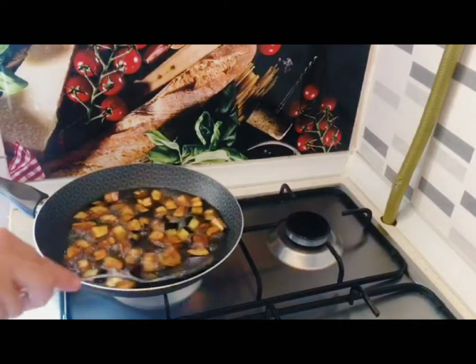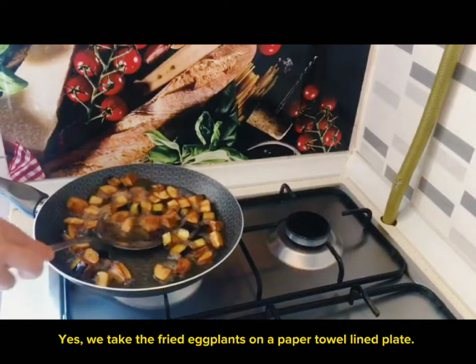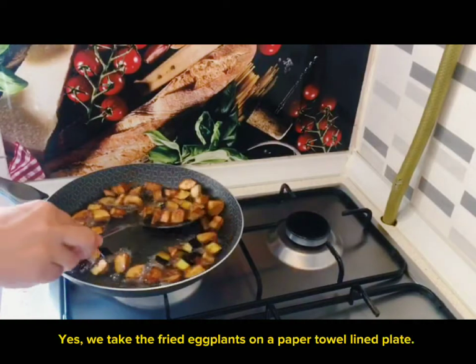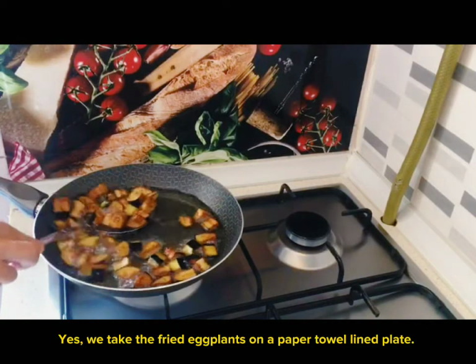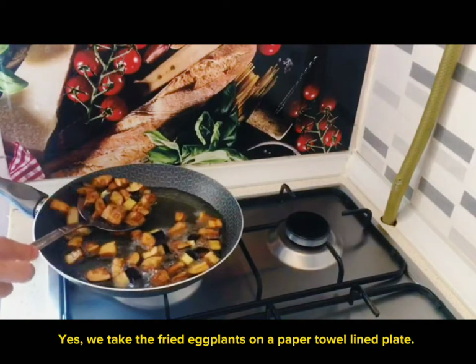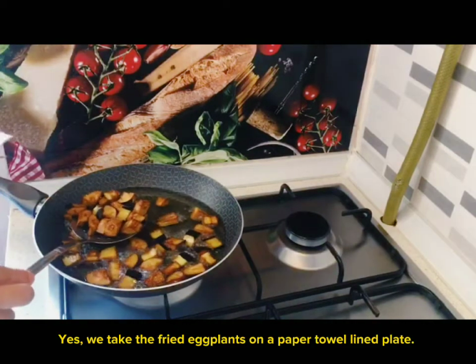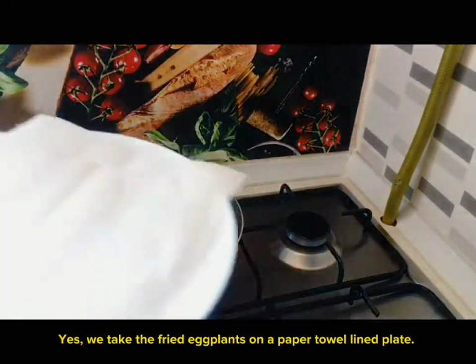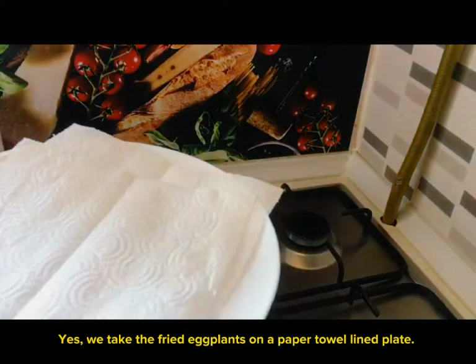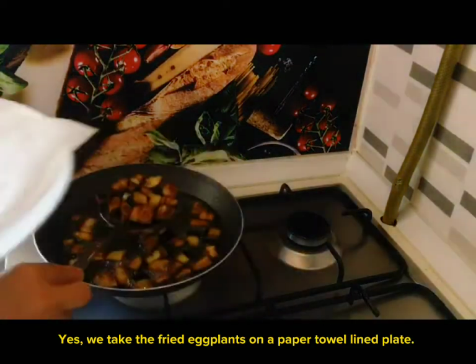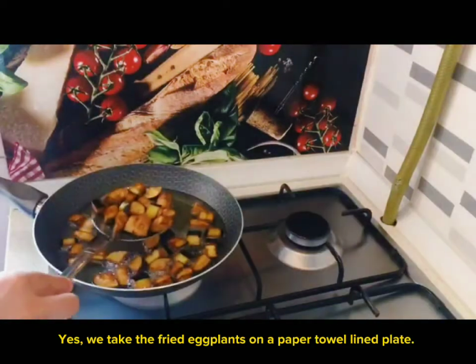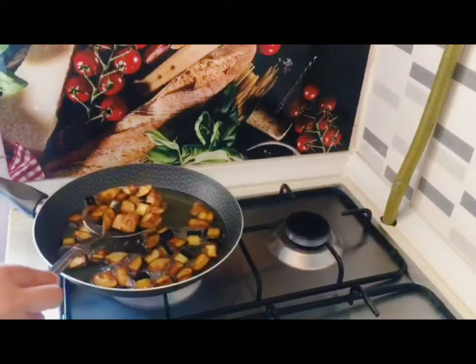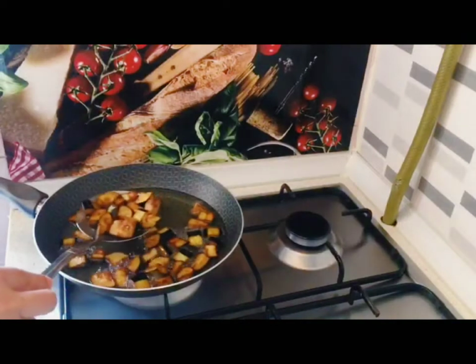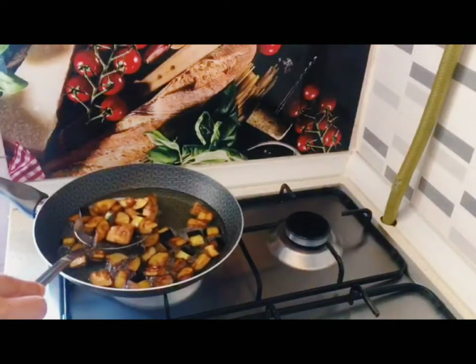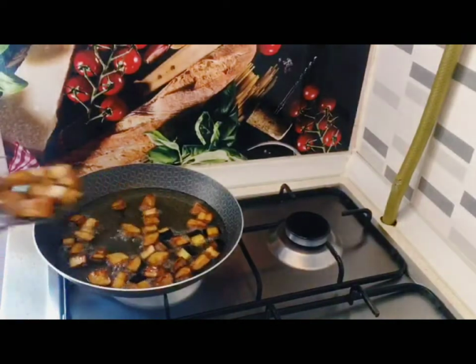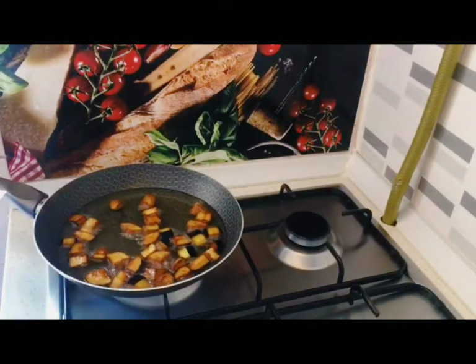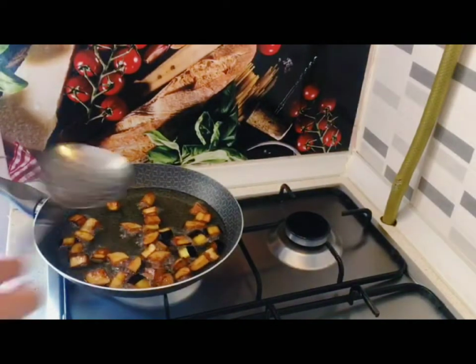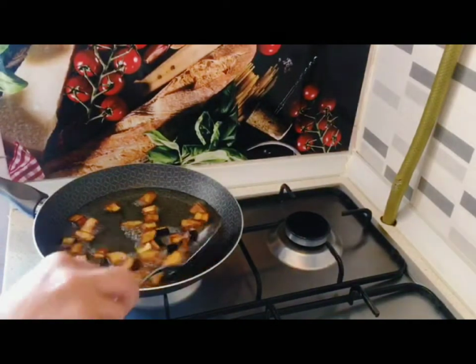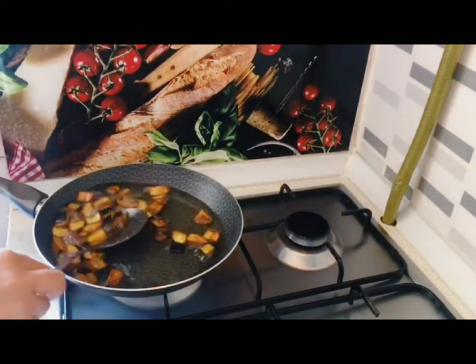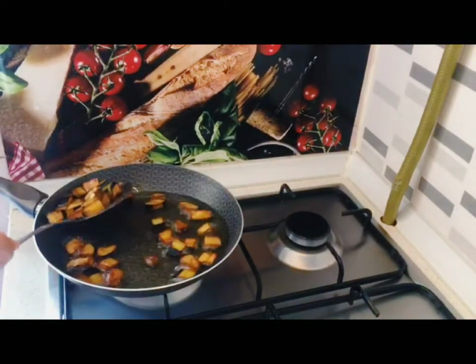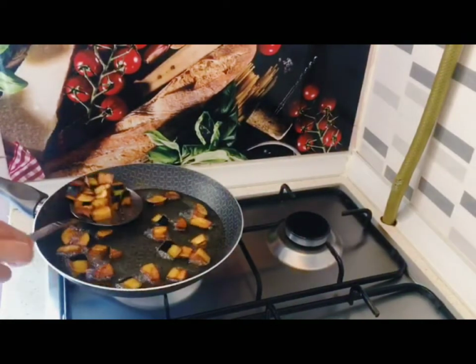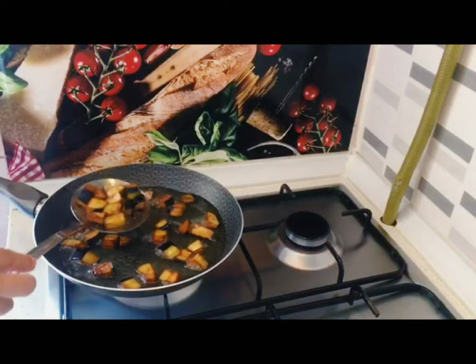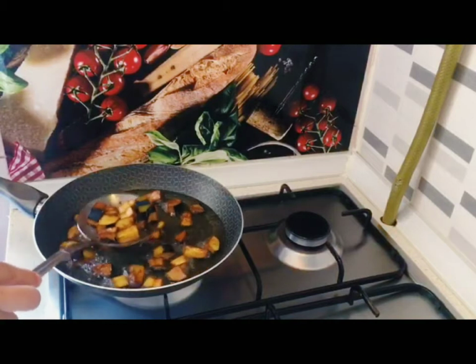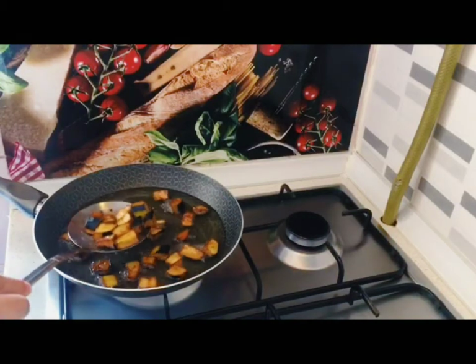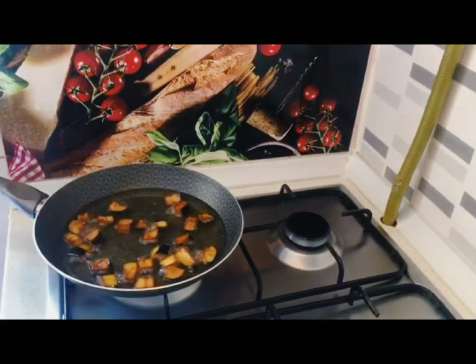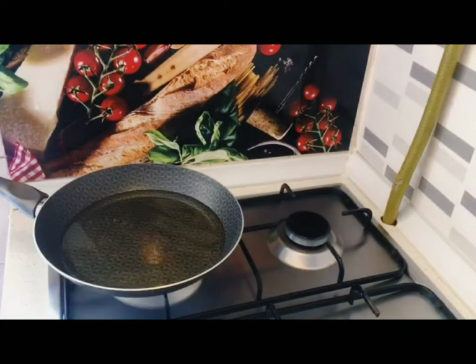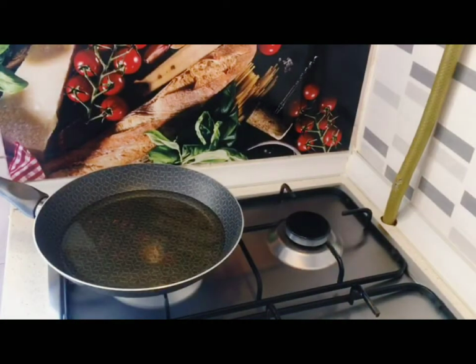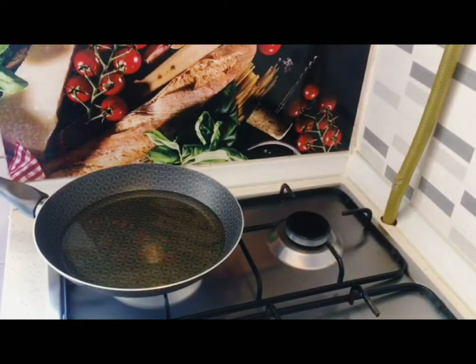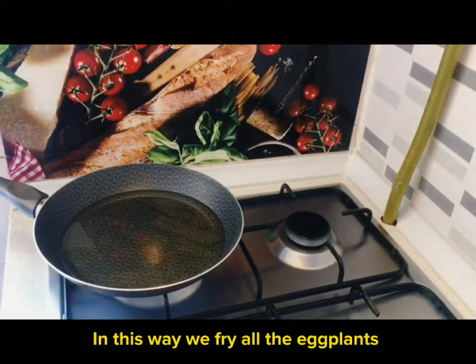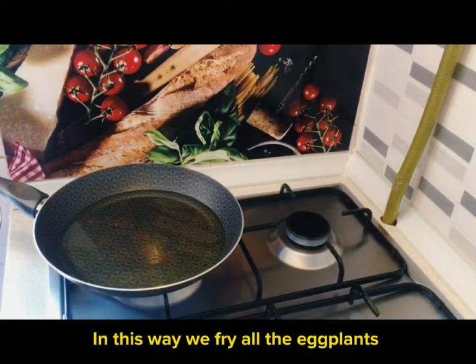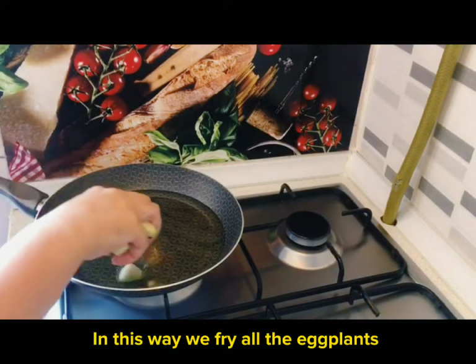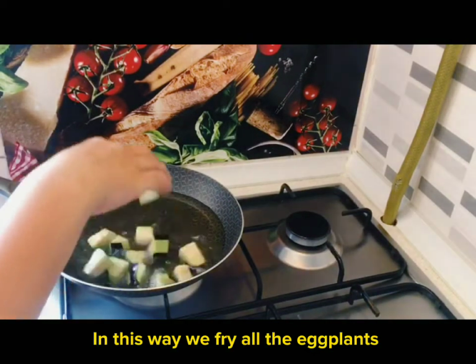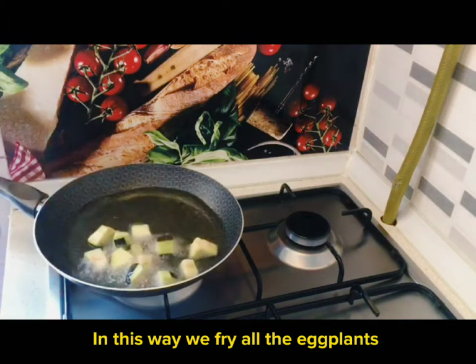We take the fried eggplants onto a paper towel lined plate. In this way, we fry all the eggplants.